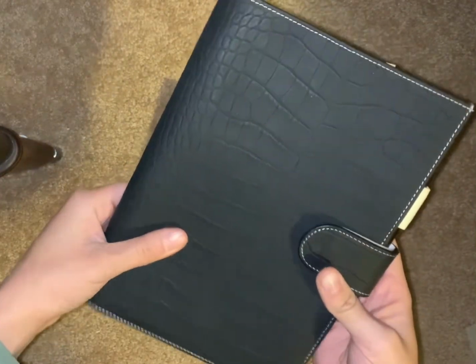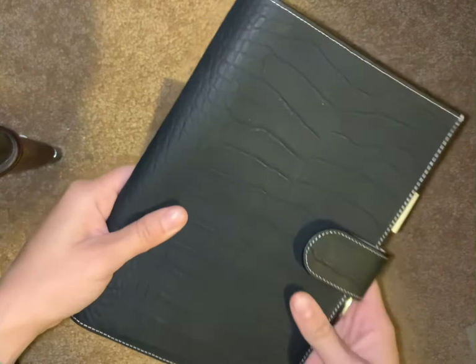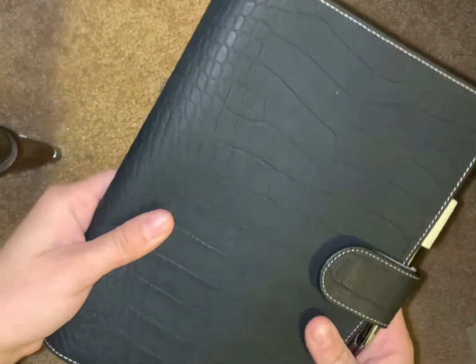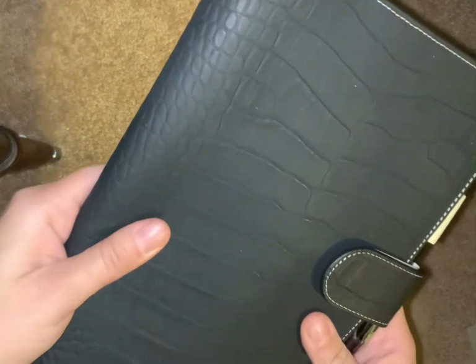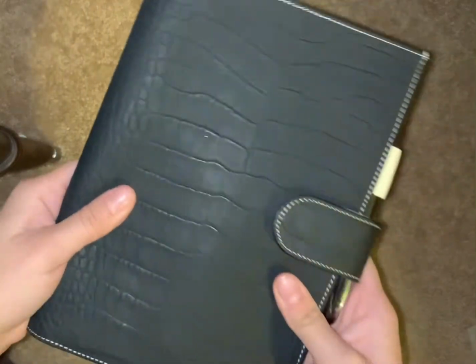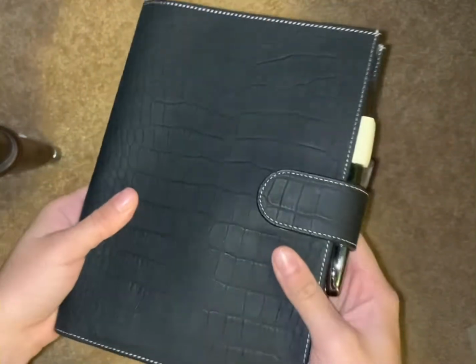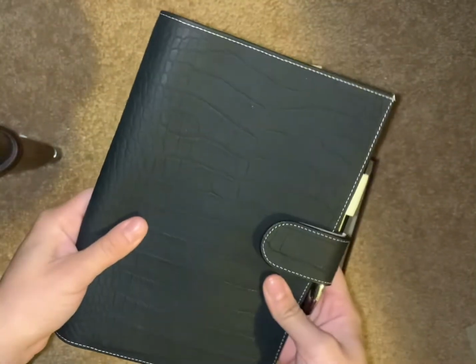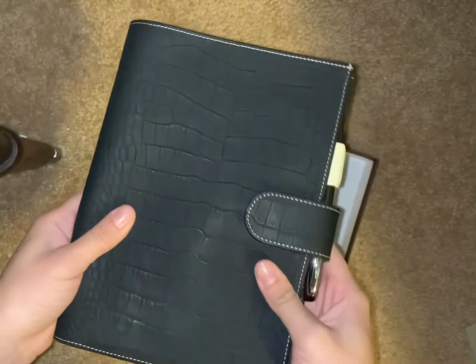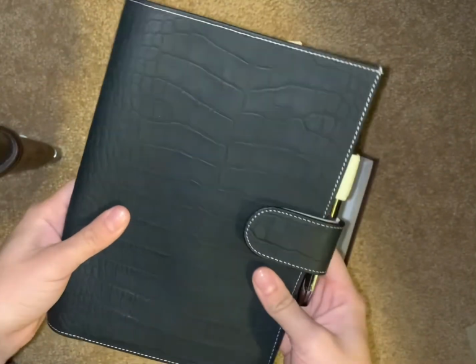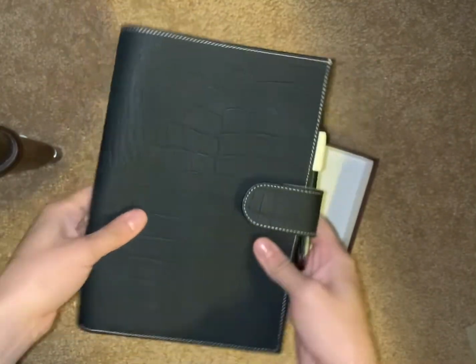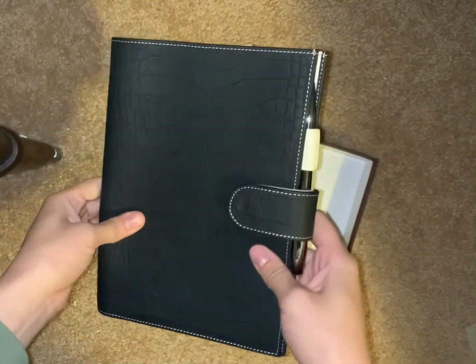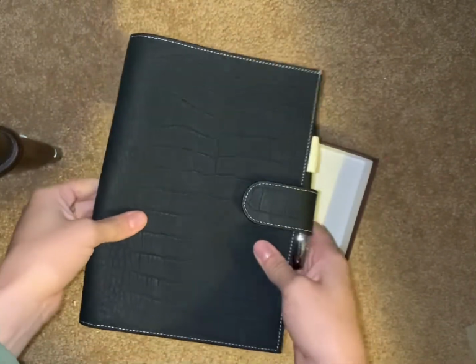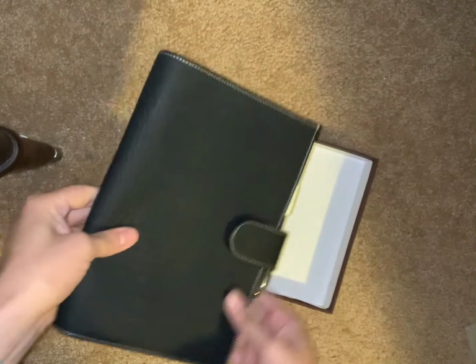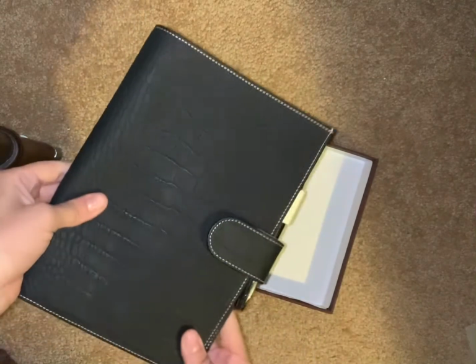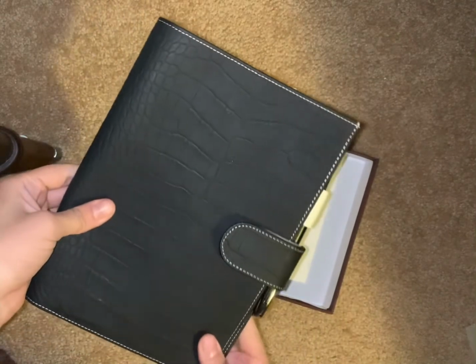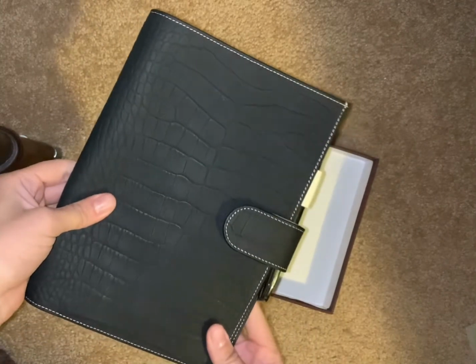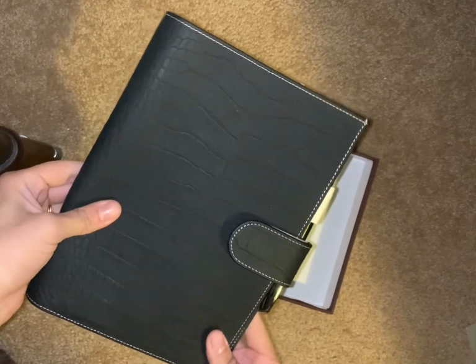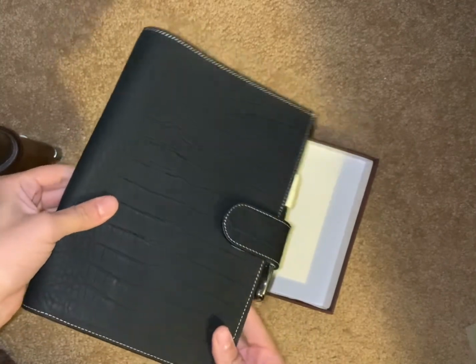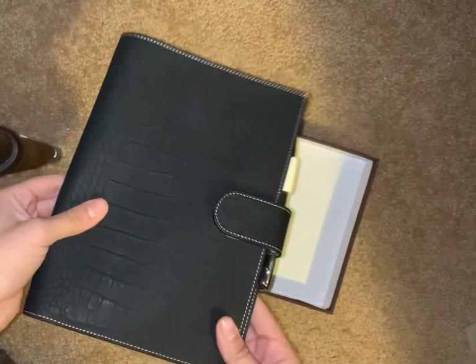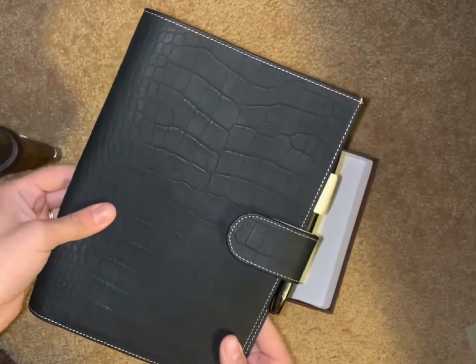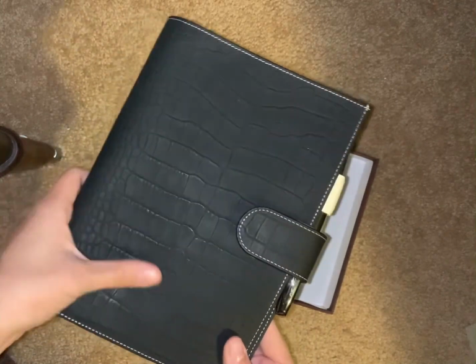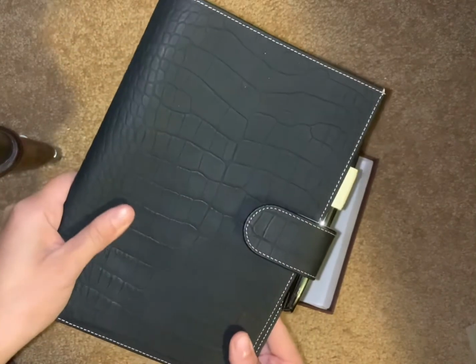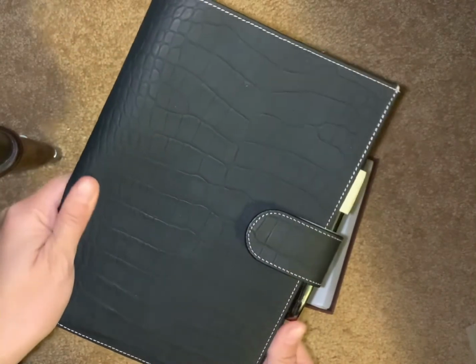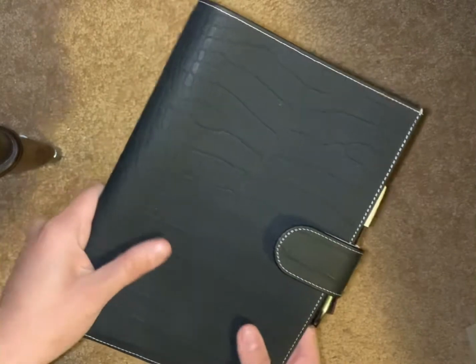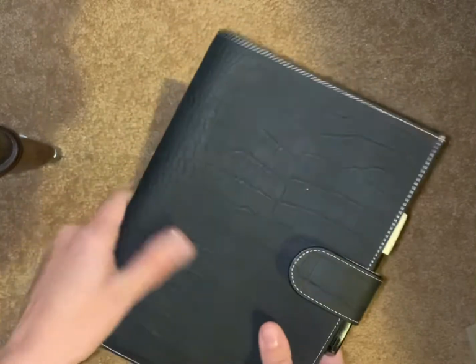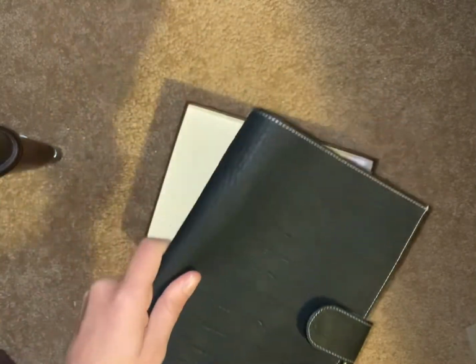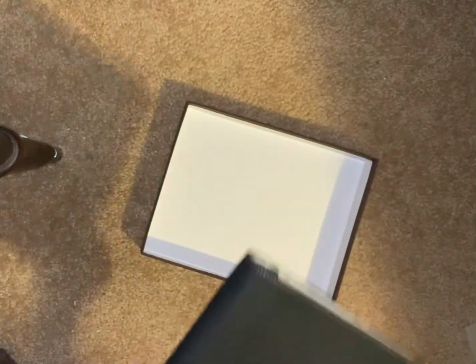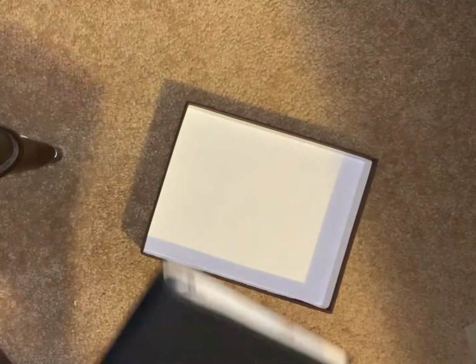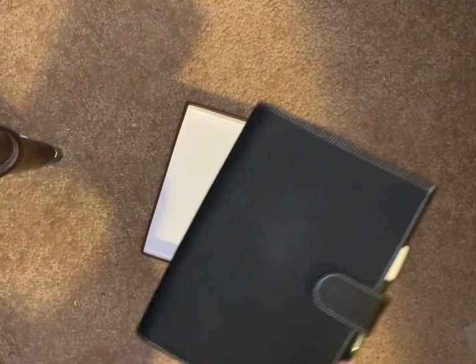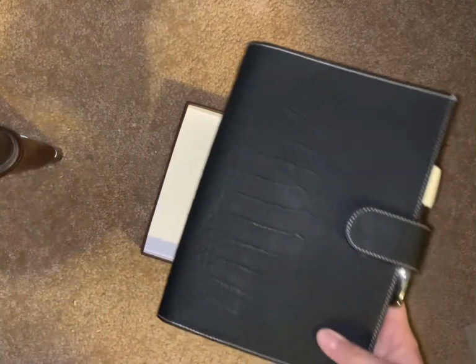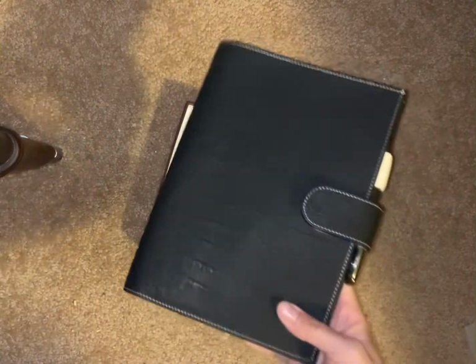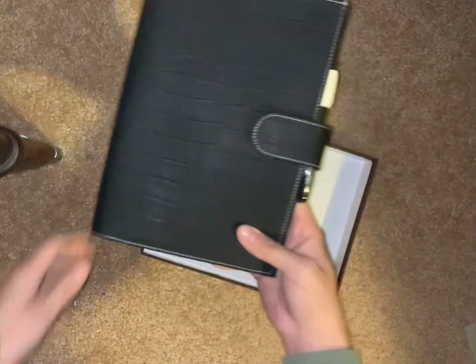My first thing is there are sparkles on it. I don't know if the camera is going to pick that up, but why are there sparkles on it? Anyway, I don't really care — why are there sparkles on it?